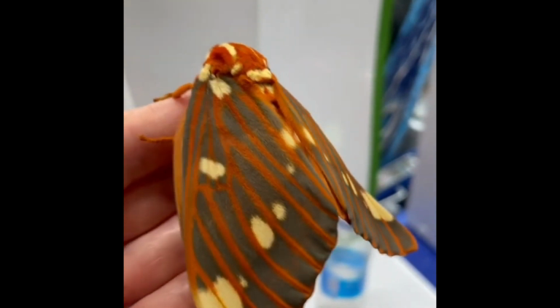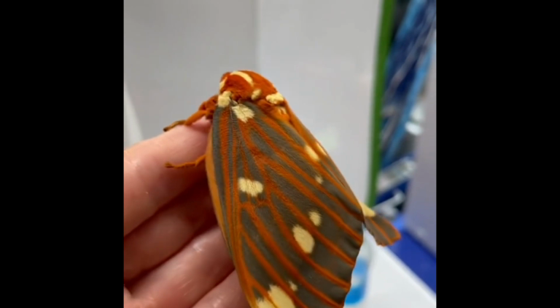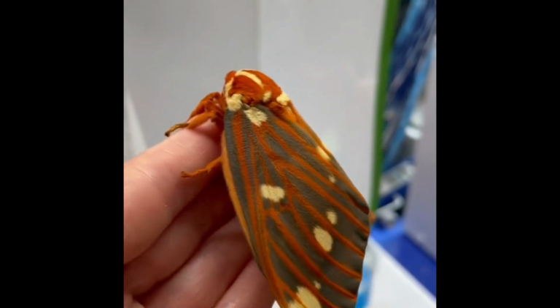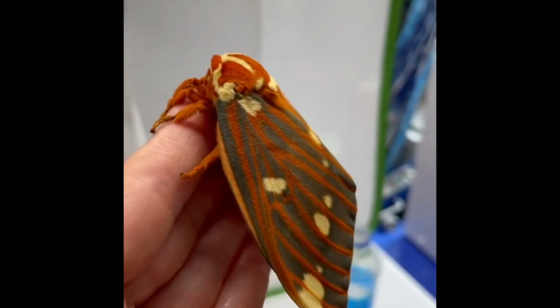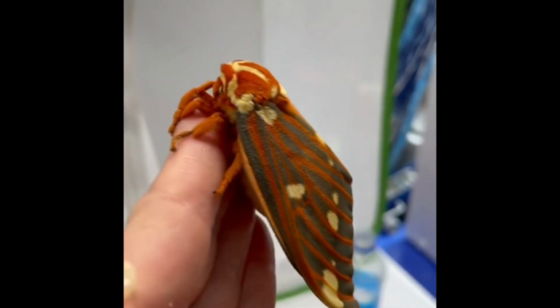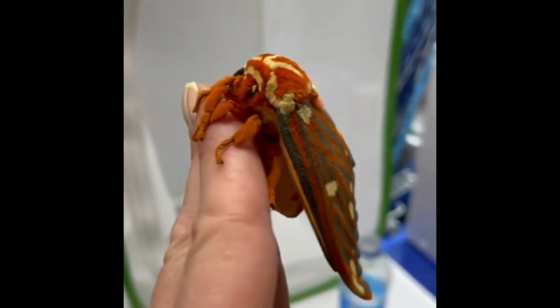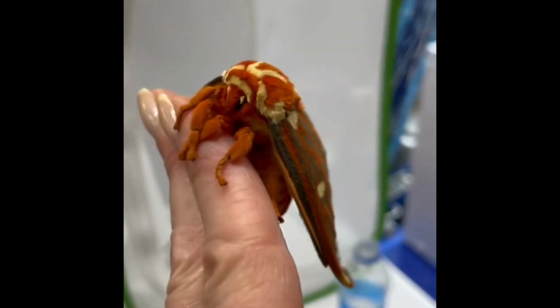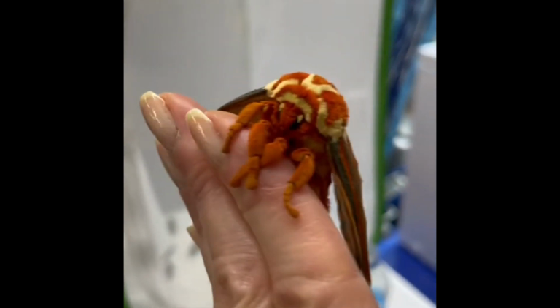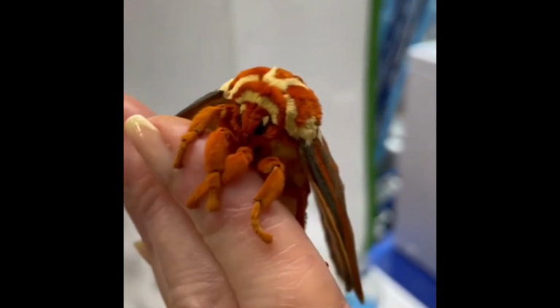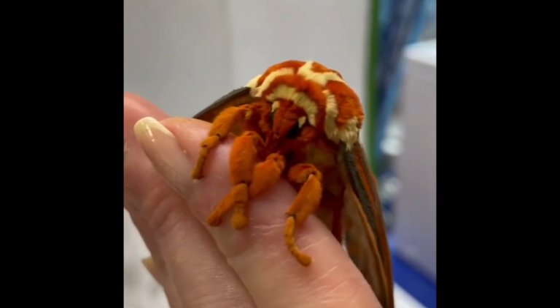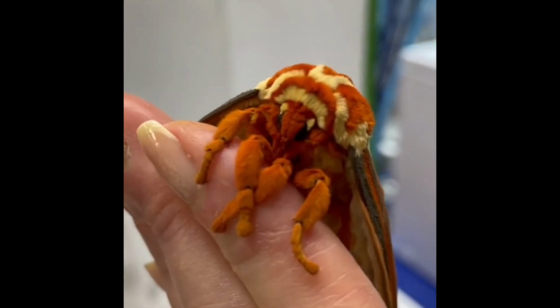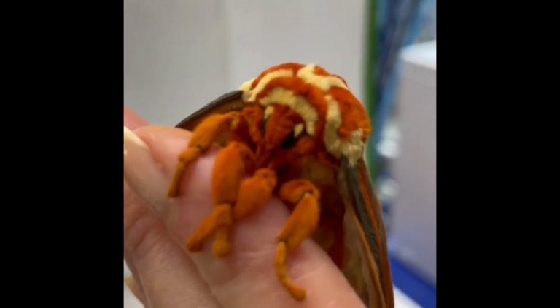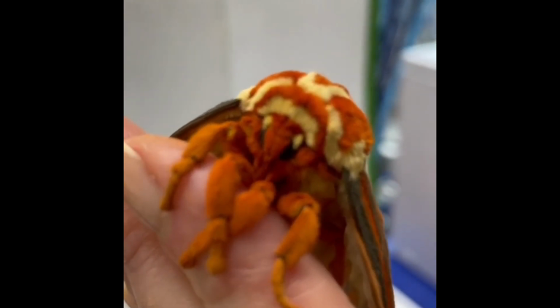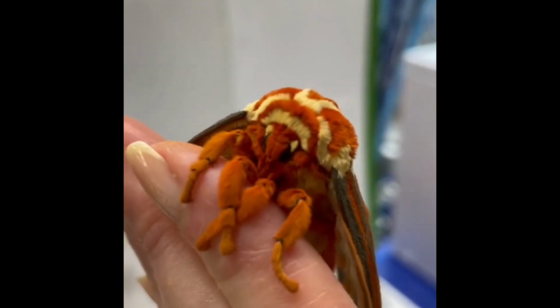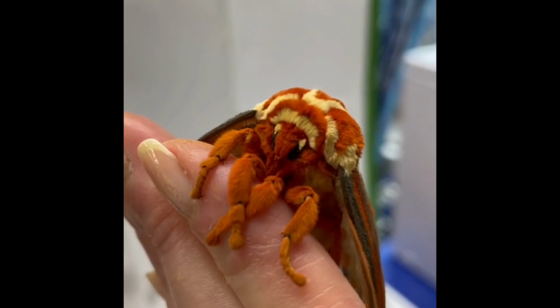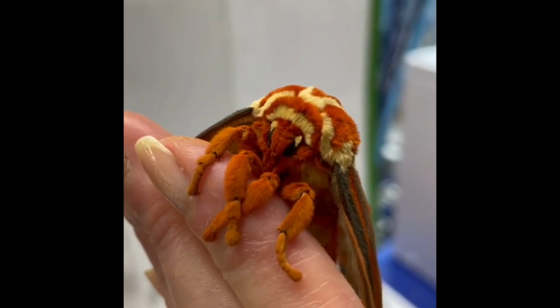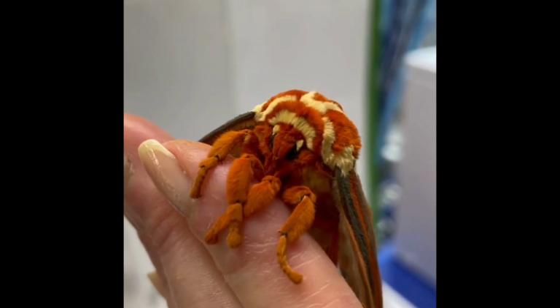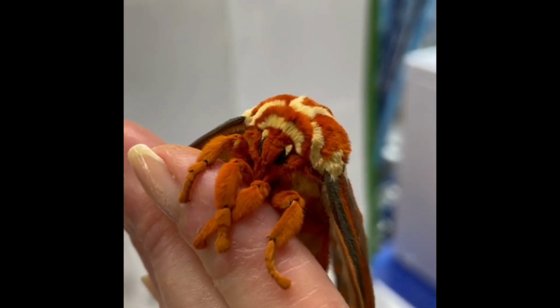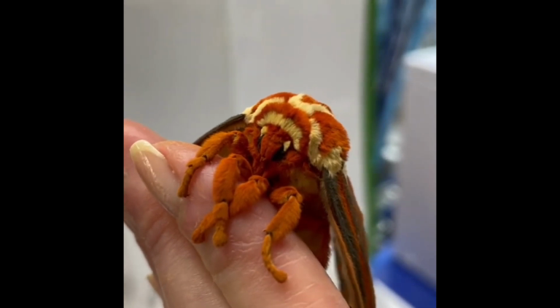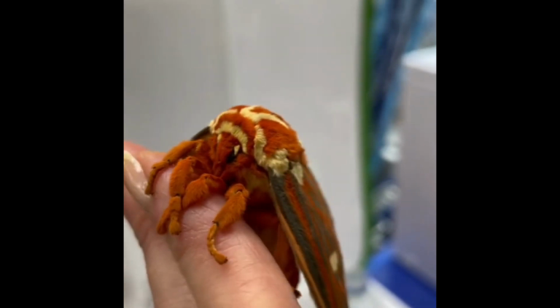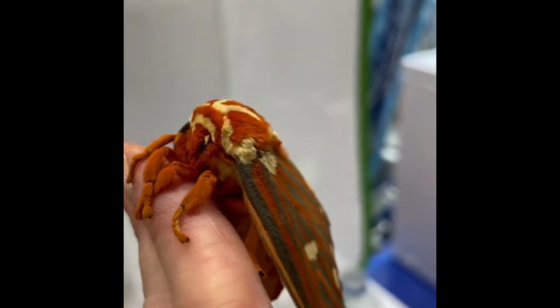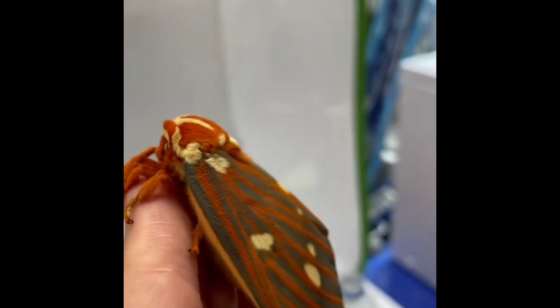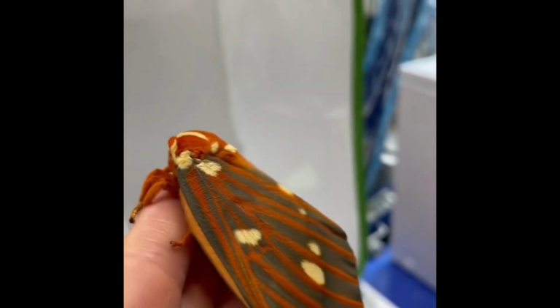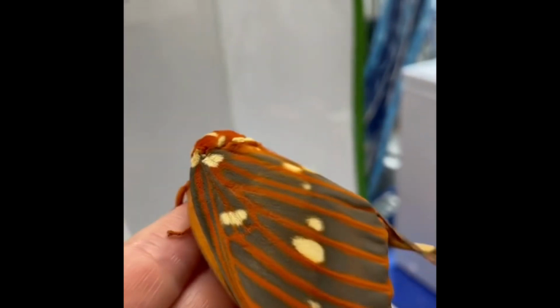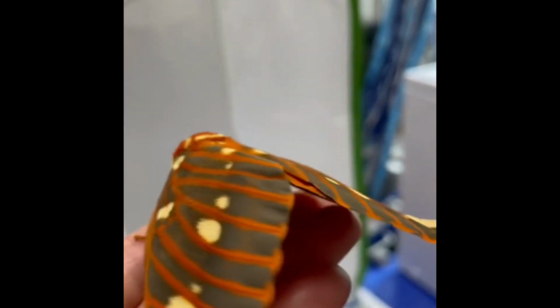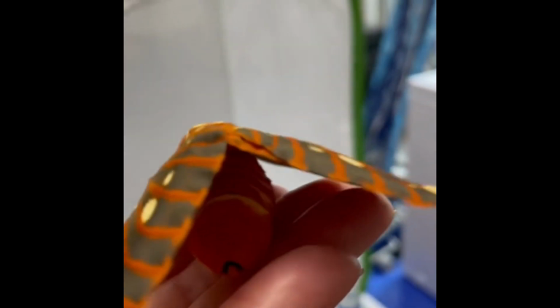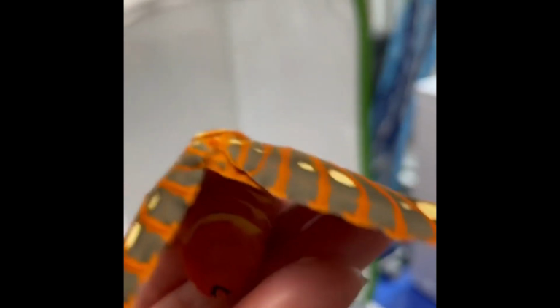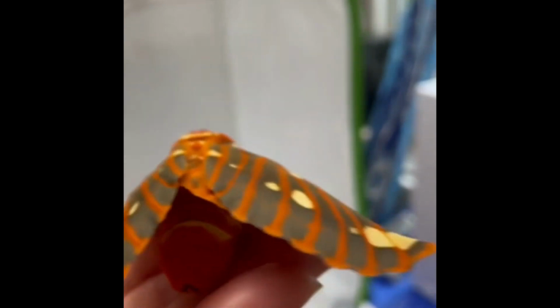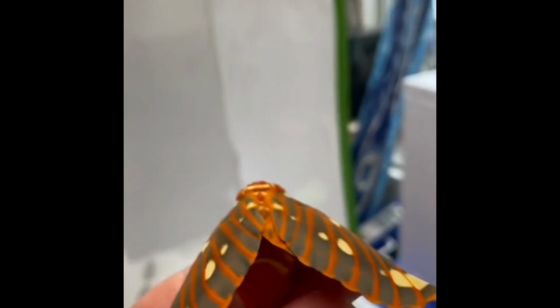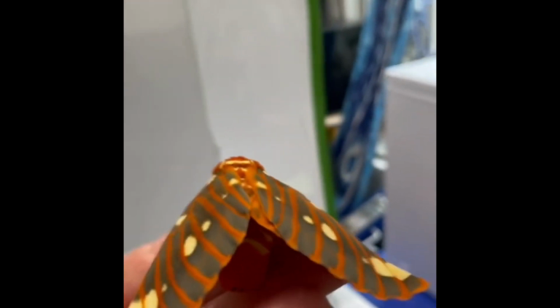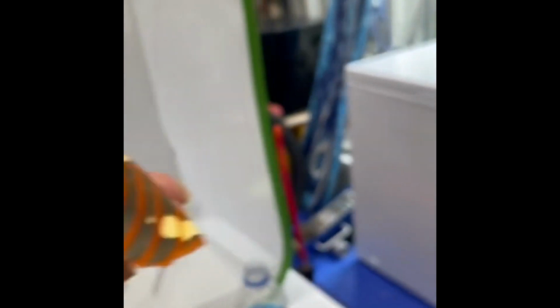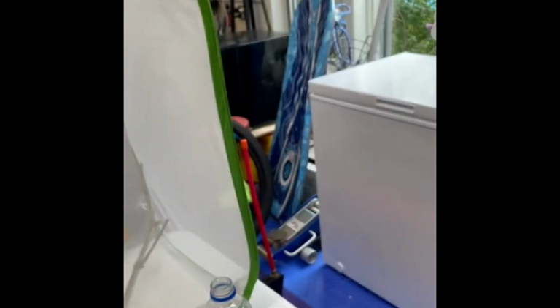These are the regal or royal walnut moths. It is the heaviest moth. The abdomen is gigantic. They are super gorgeous — really beautiful.